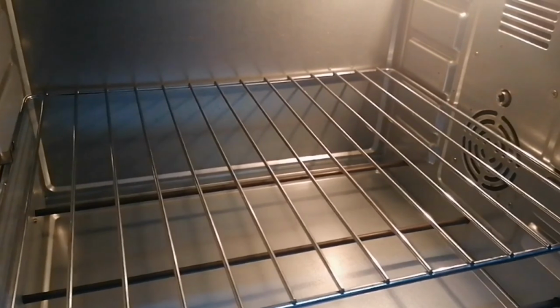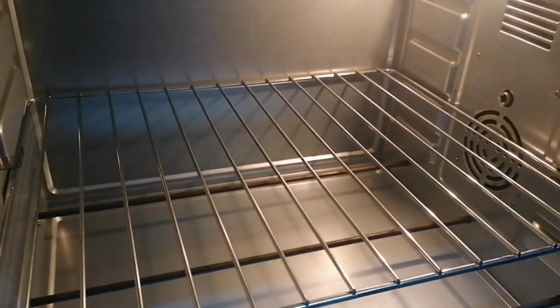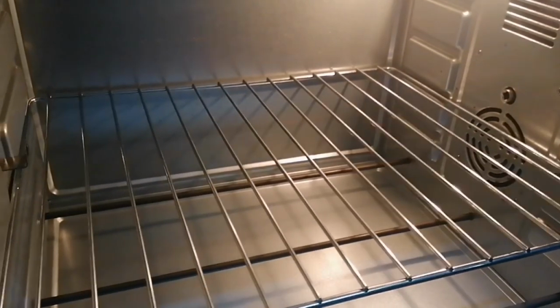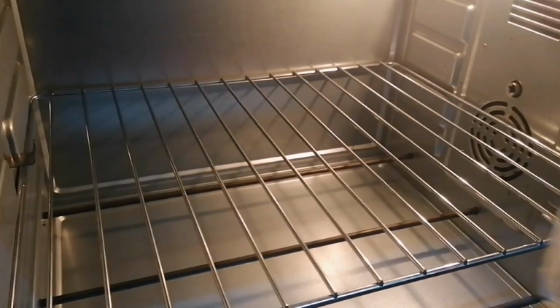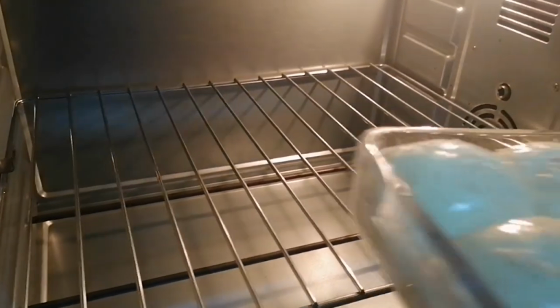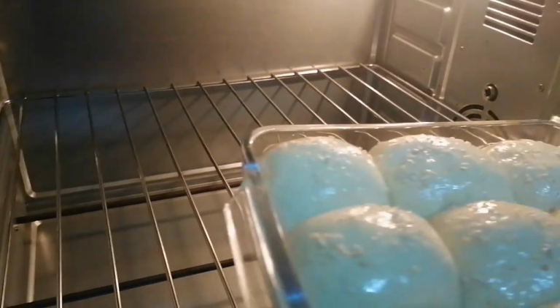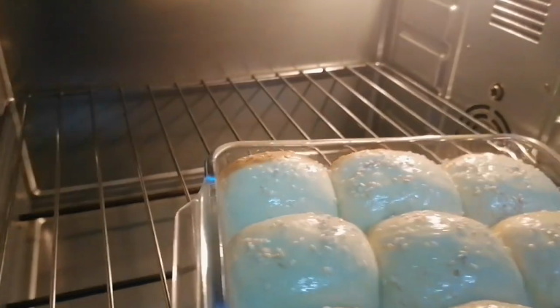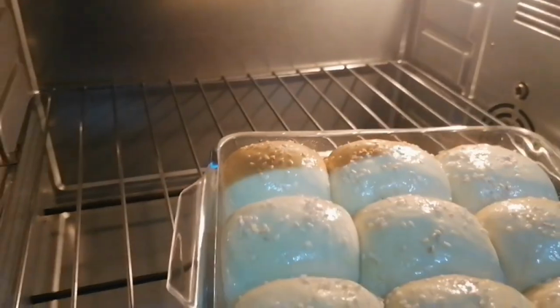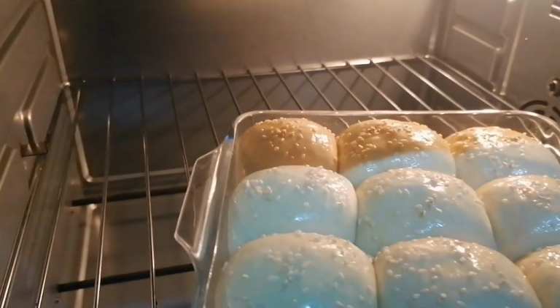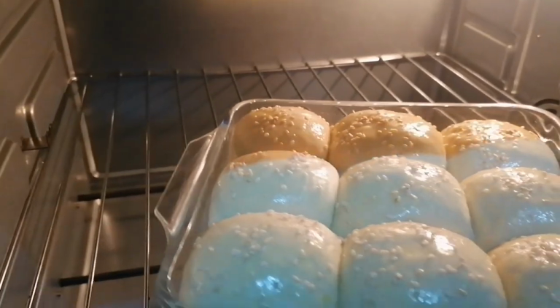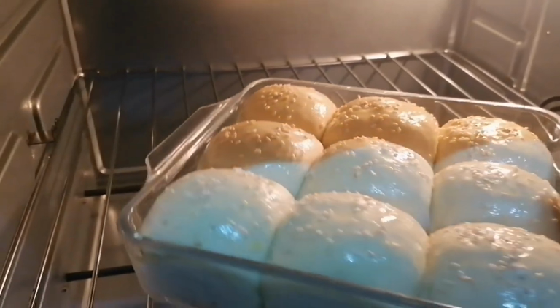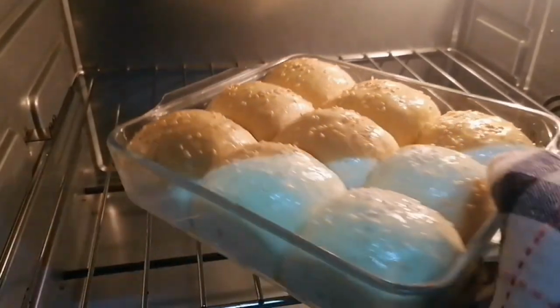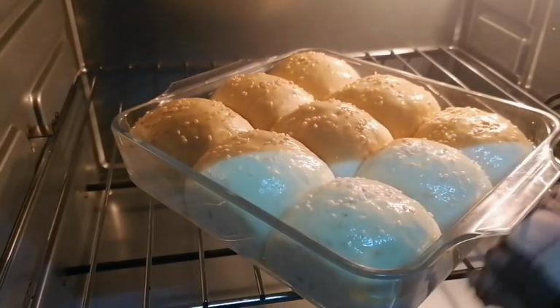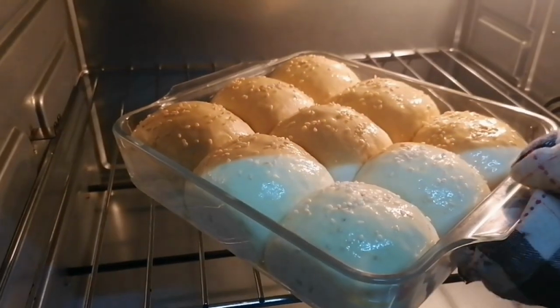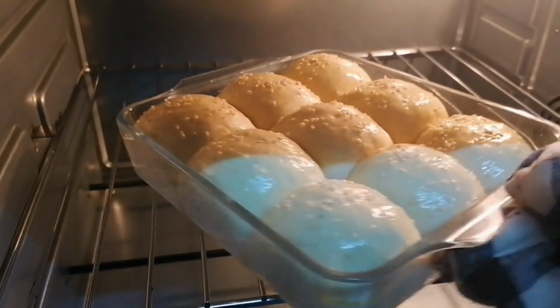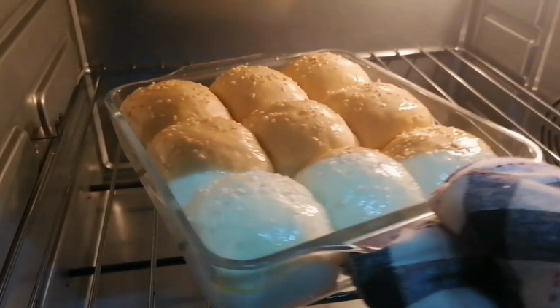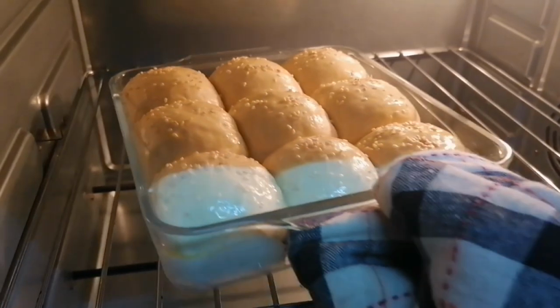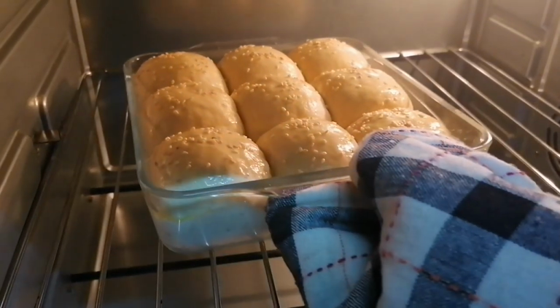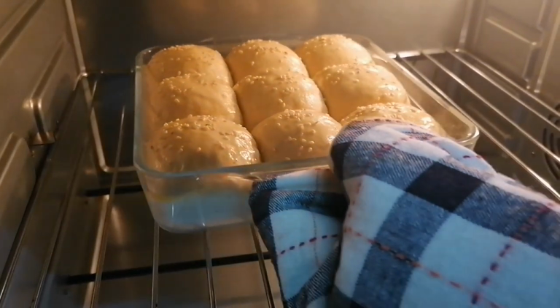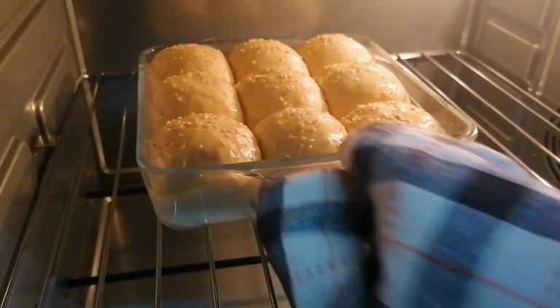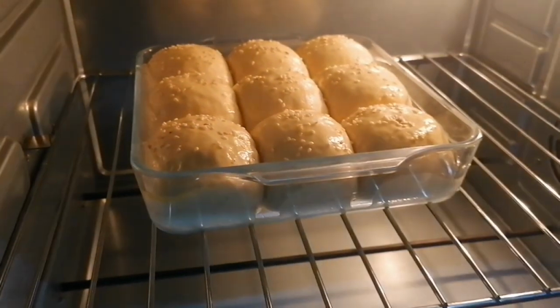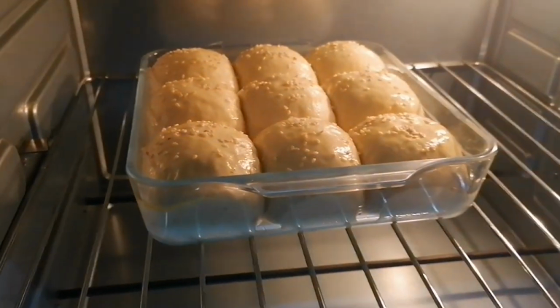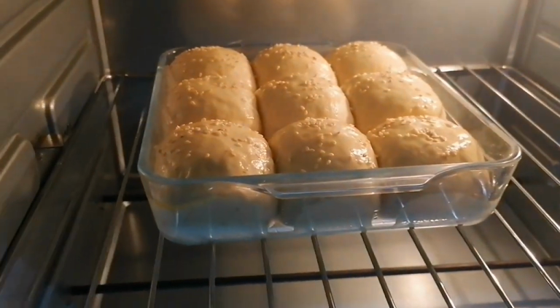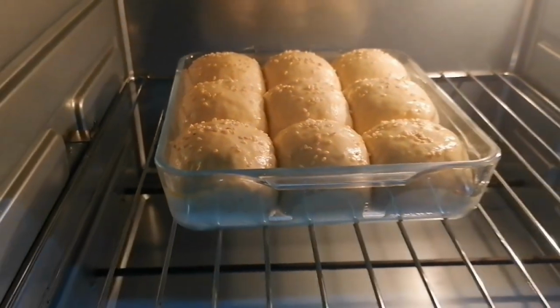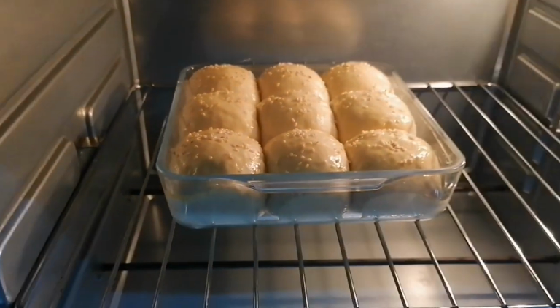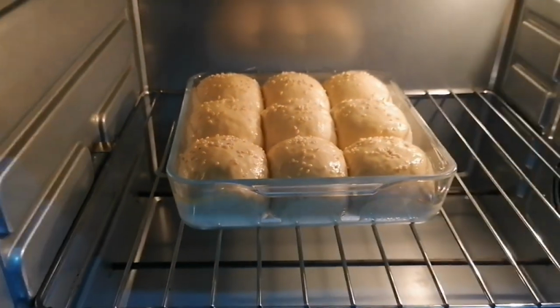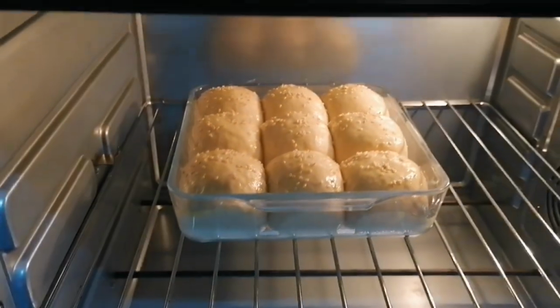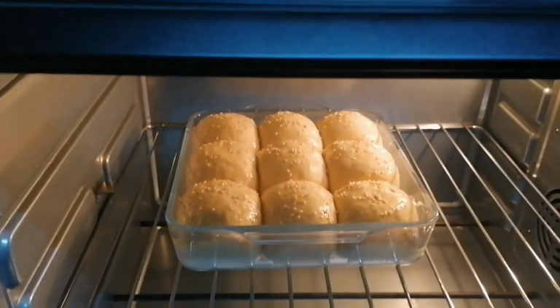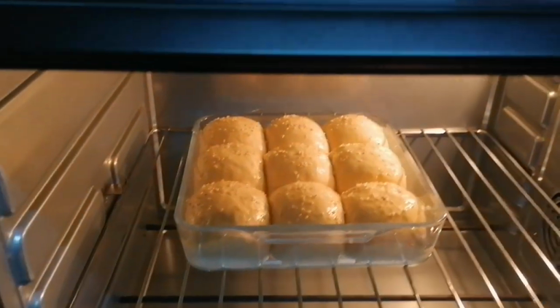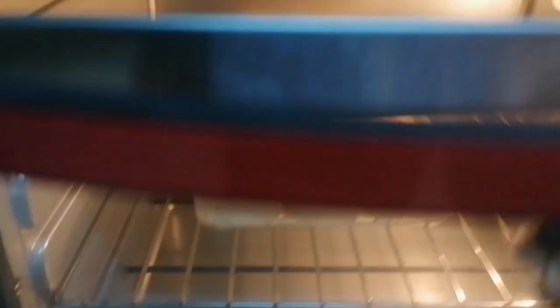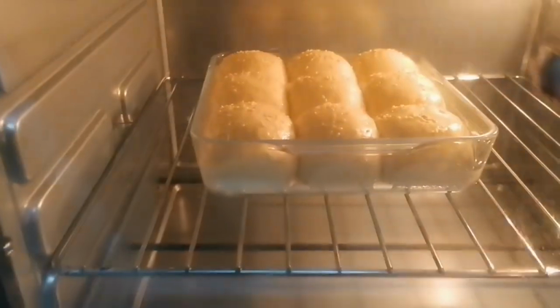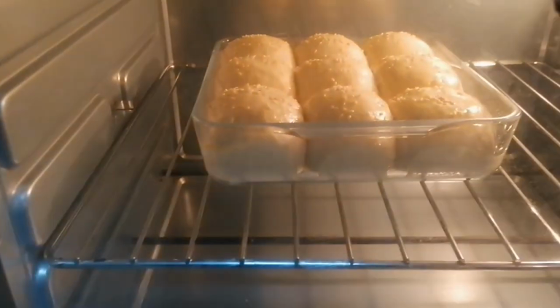Now we can bake the sliders. Place them in a preheated oven and bake at 180 degrees Celsius for about 10 to 15 minutes, or until the dough is fully cooked.